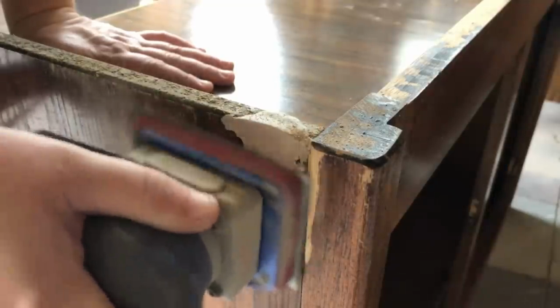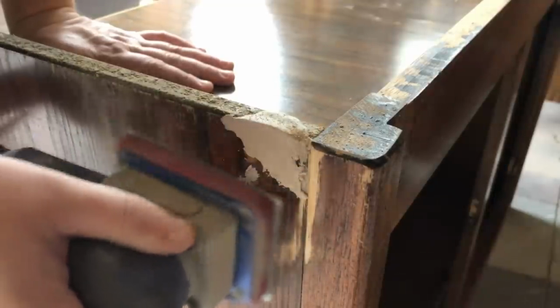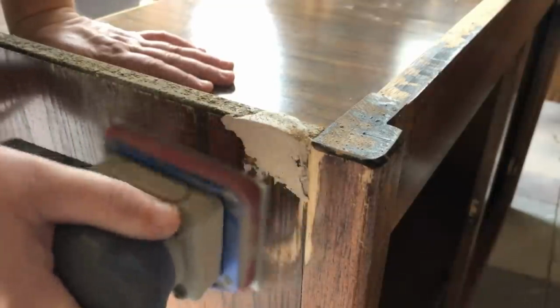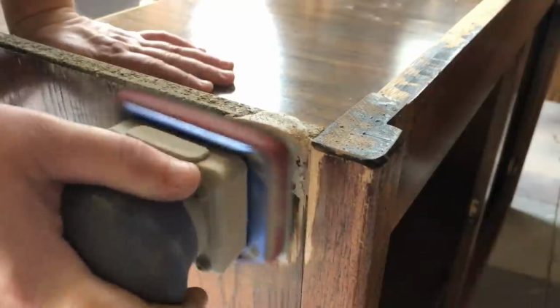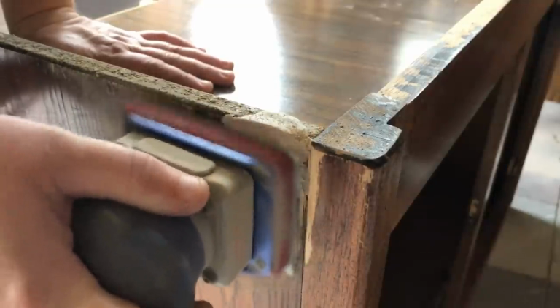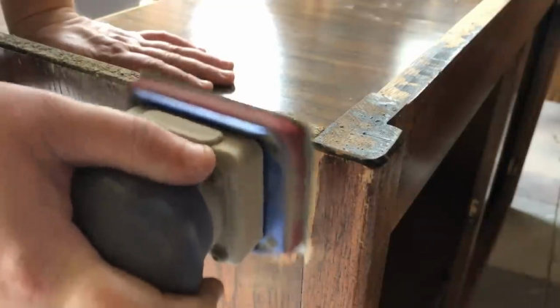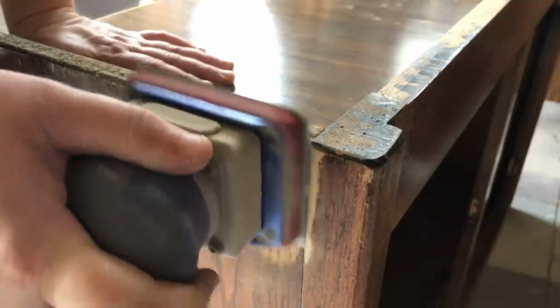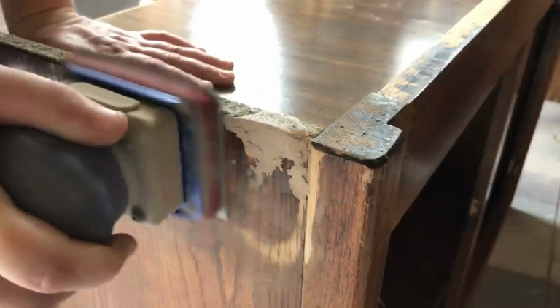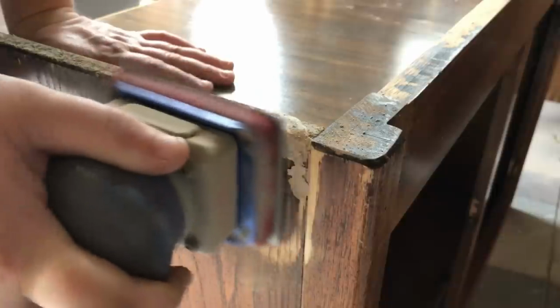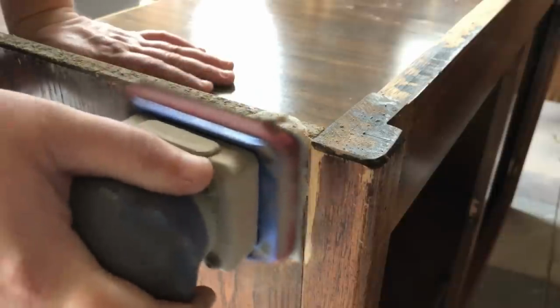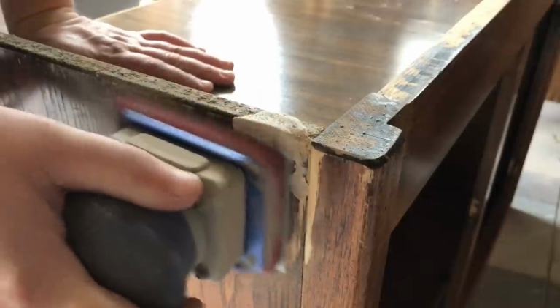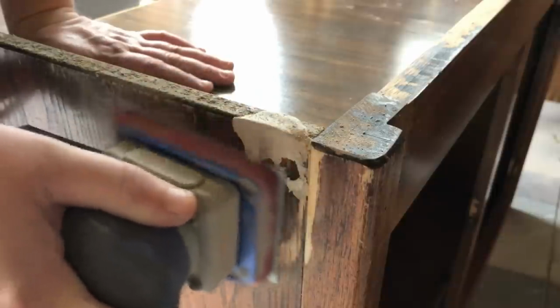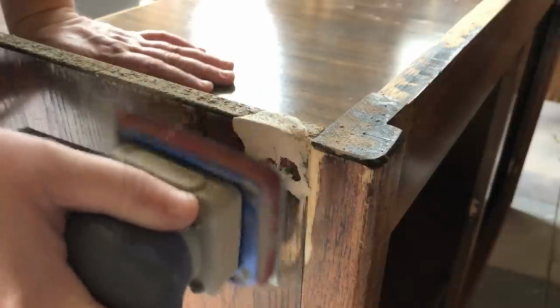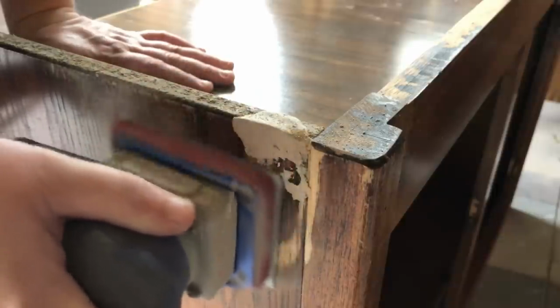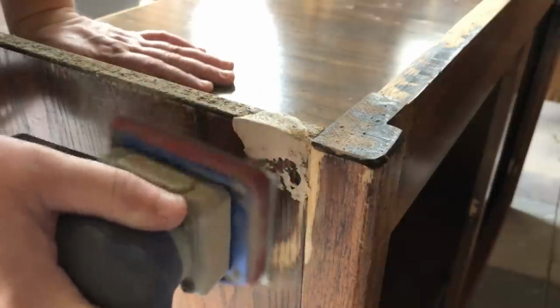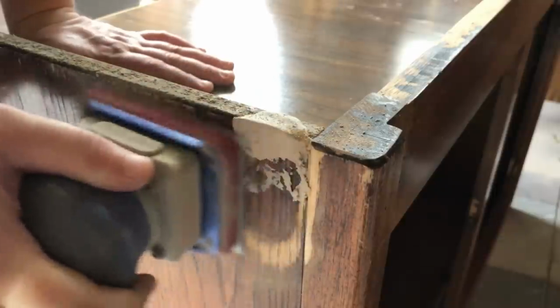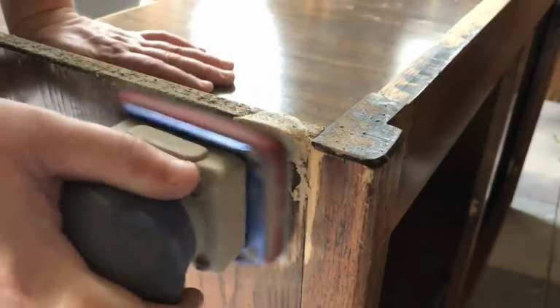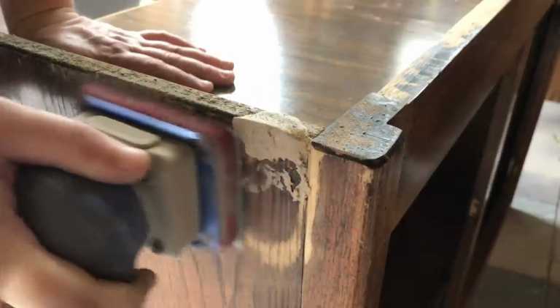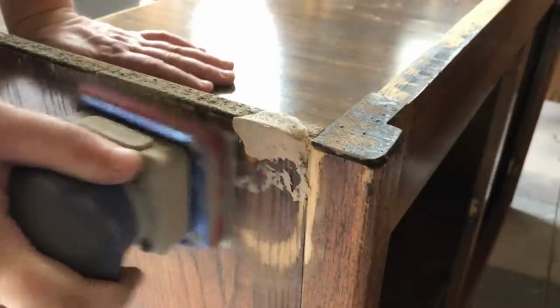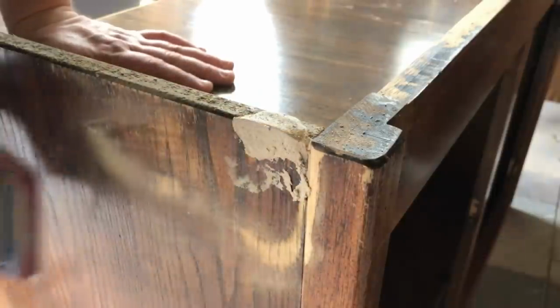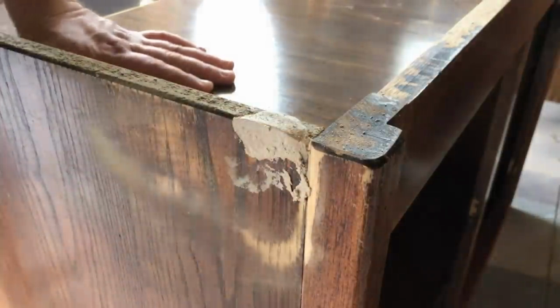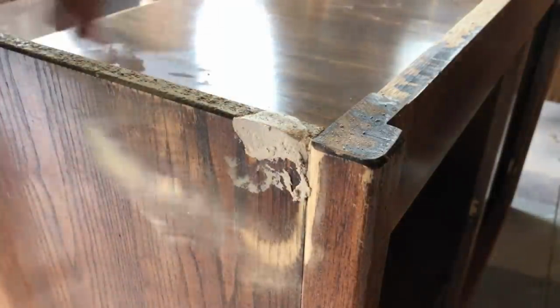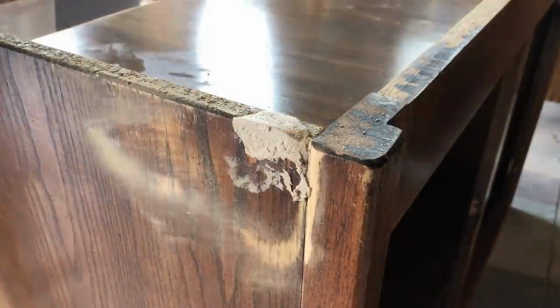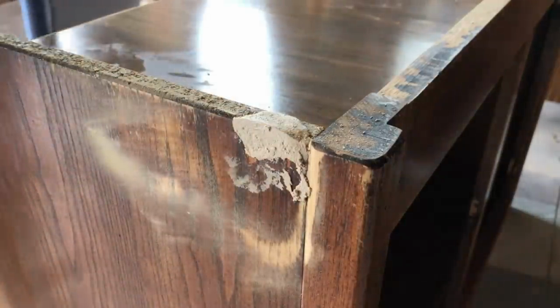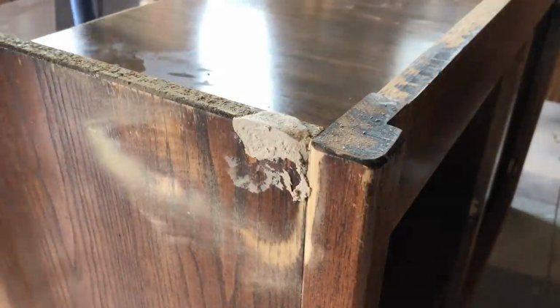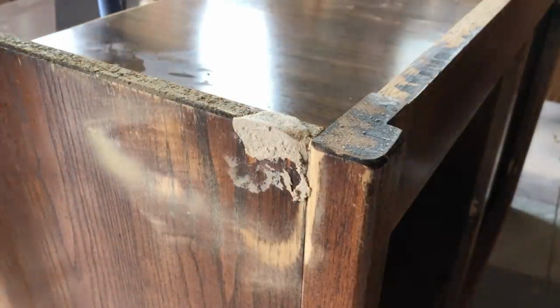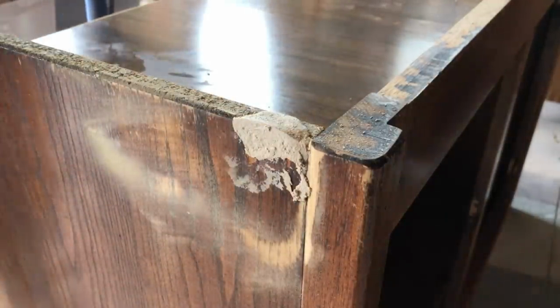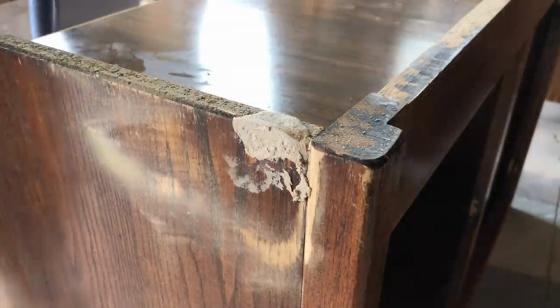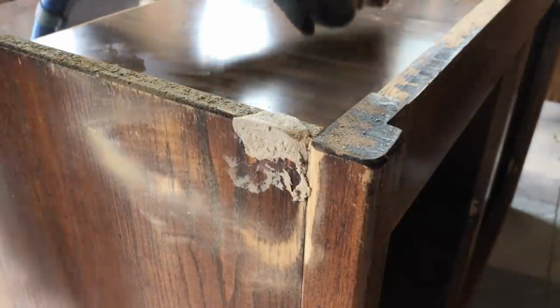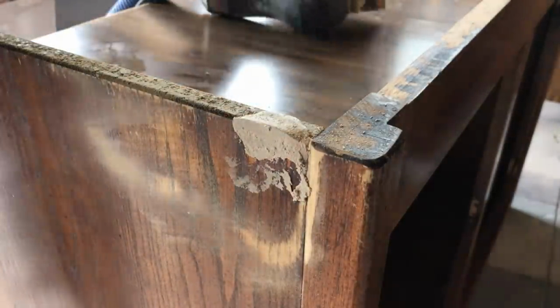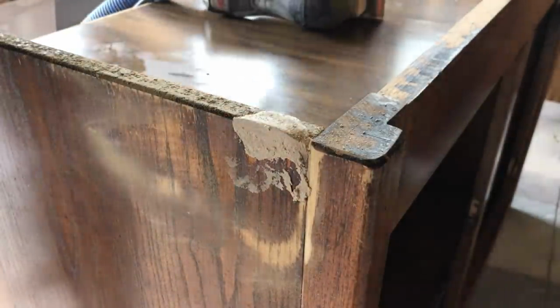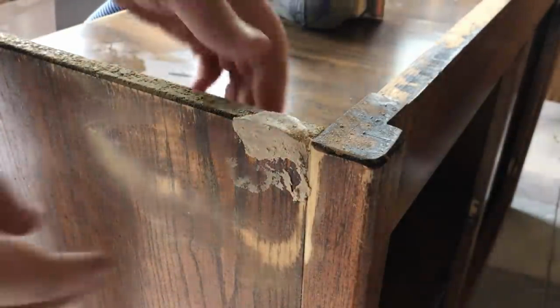I smooshed that putty back into my repair. I left it for another hour so it could cure up nice and hard, and then I sanded it smooth.